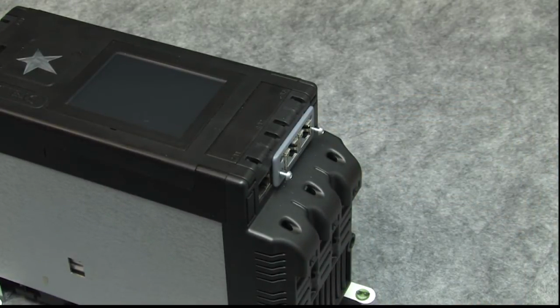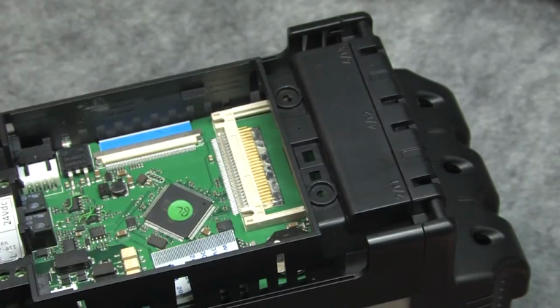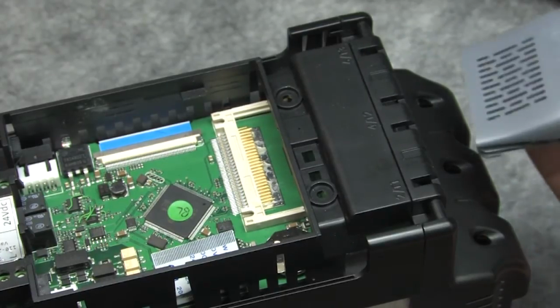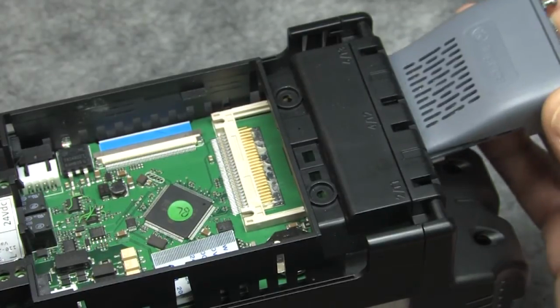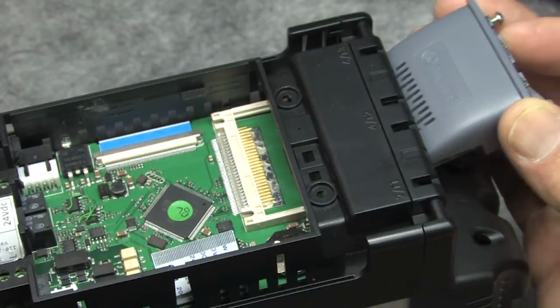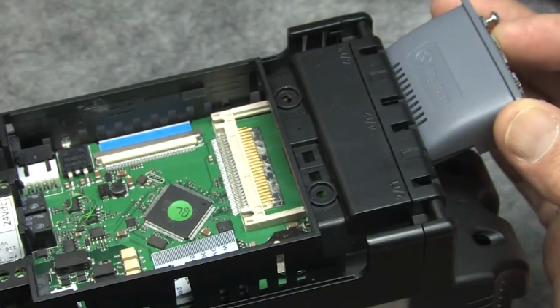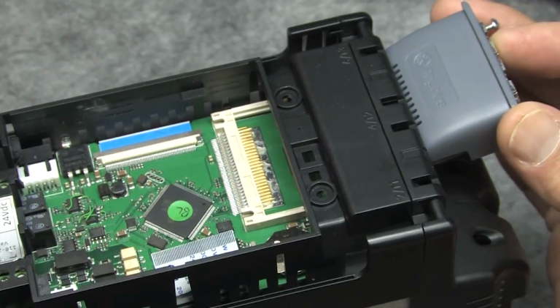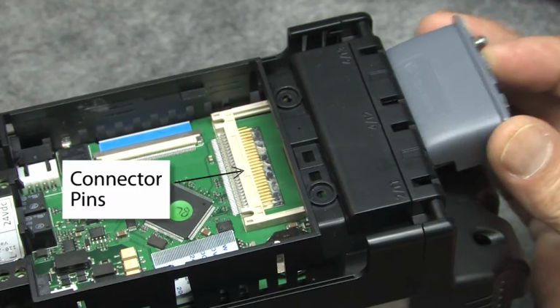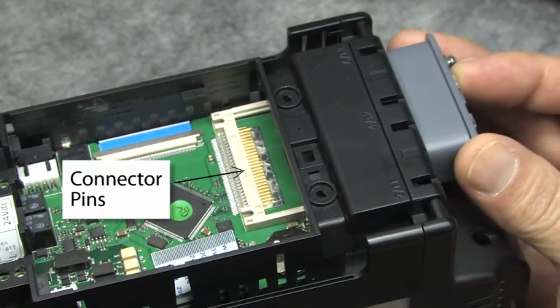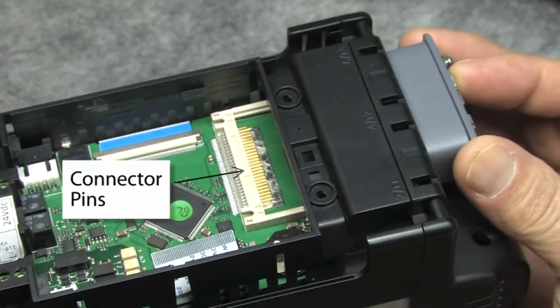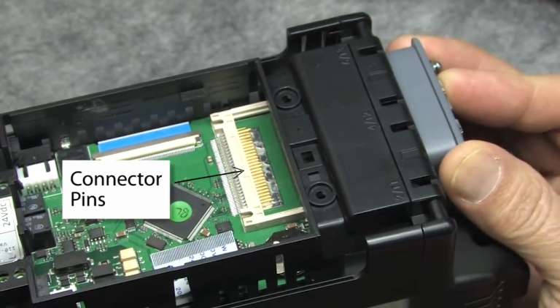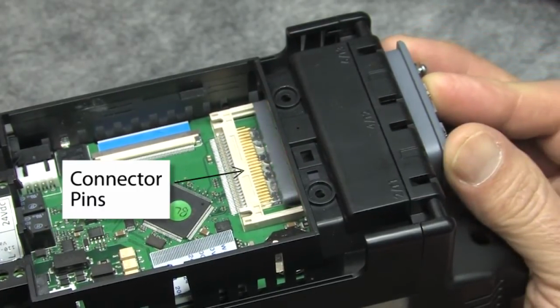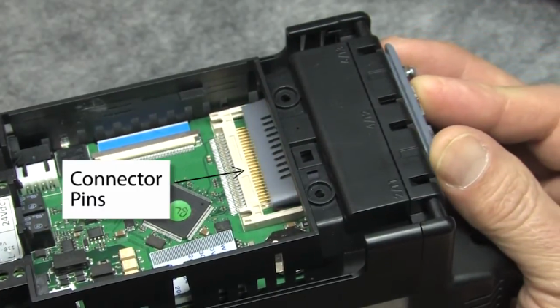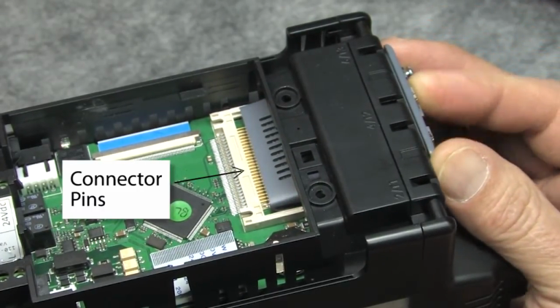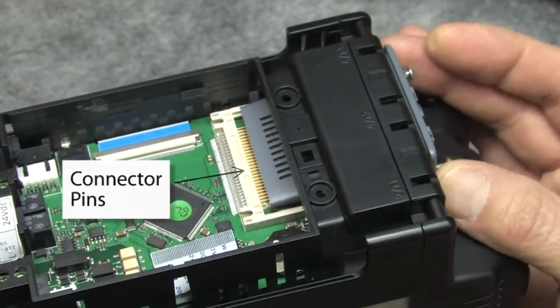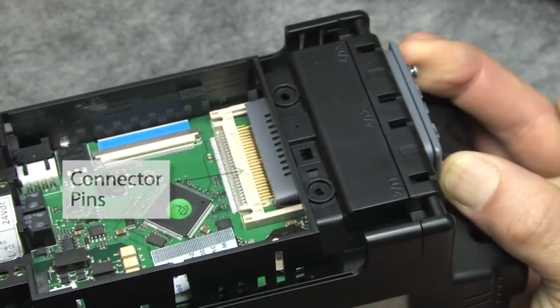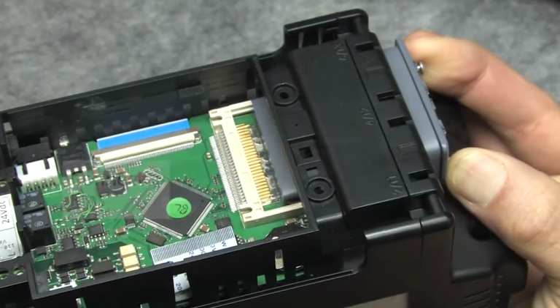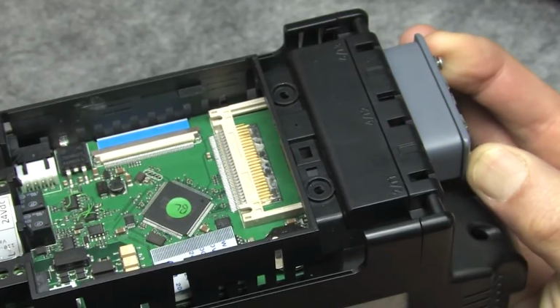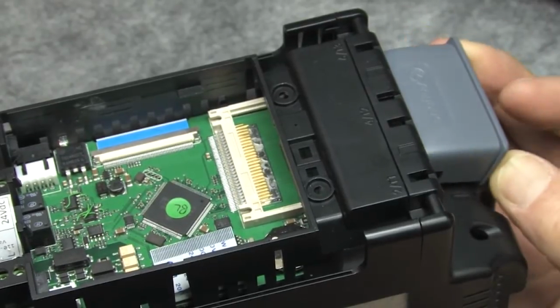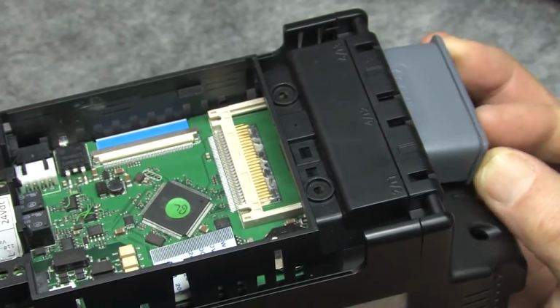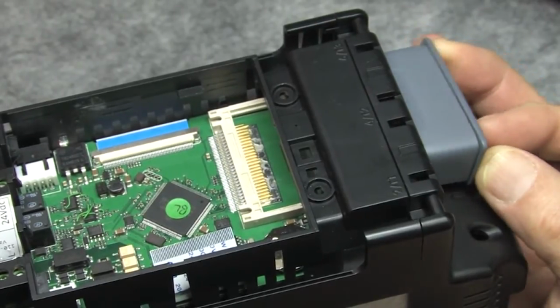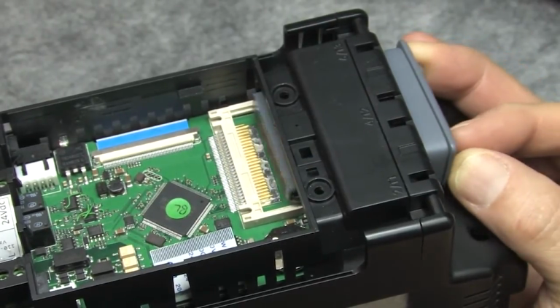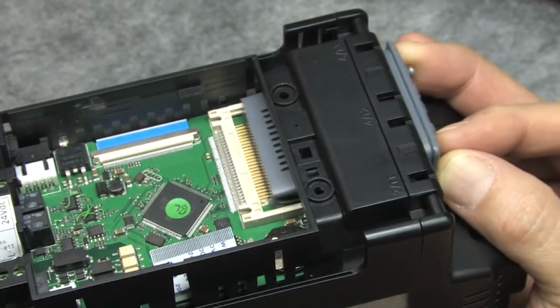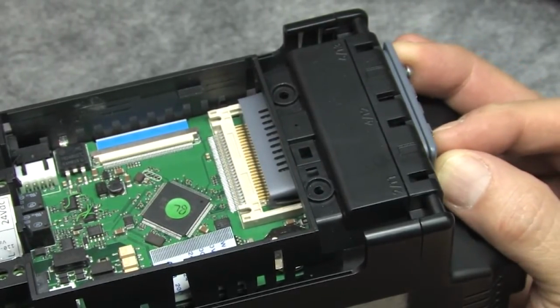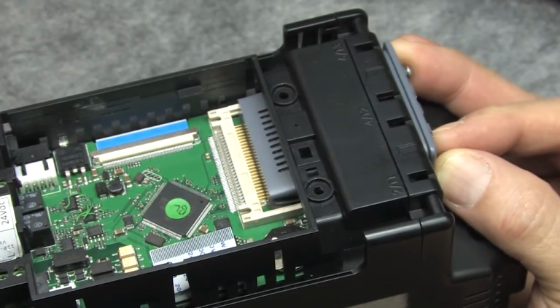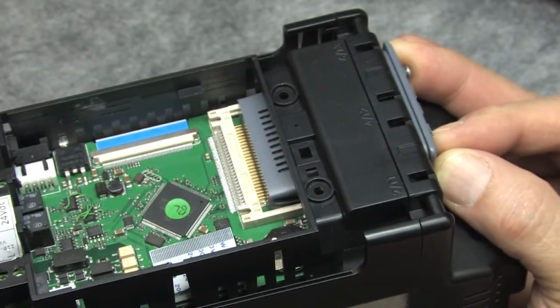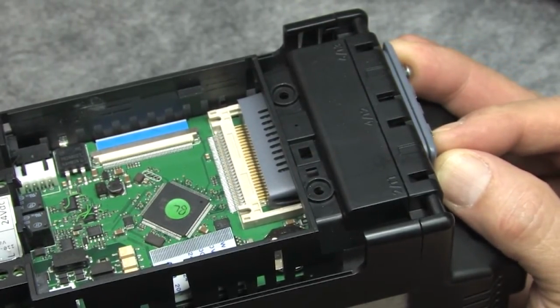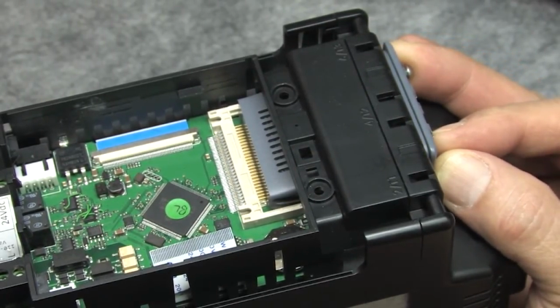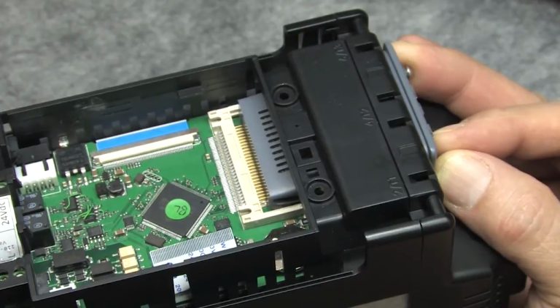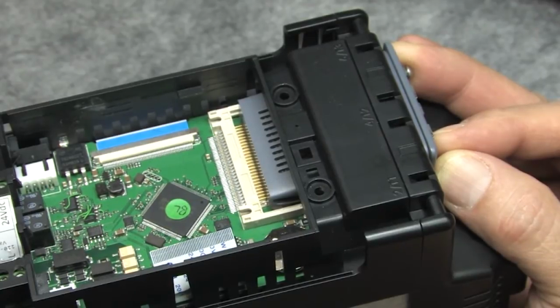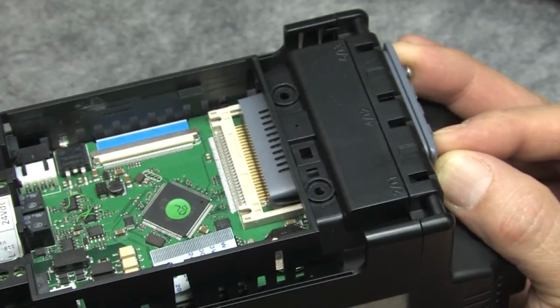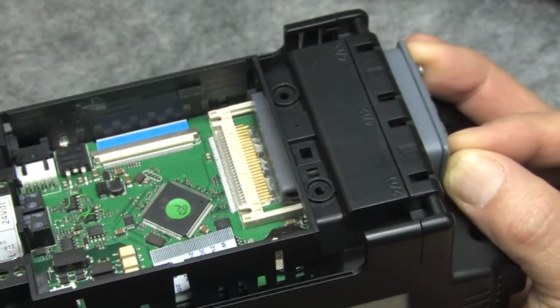Here's why. If we strip away the cover, we can see the module needs to align with these pins. Inserting it at a slight angle ensures you get both rows of pins lined up. If you insert it flat, you might just engage one row of pins or even miss the entire connector.